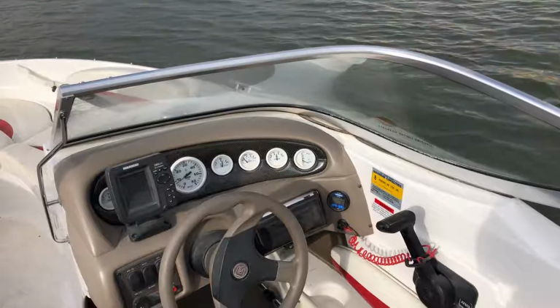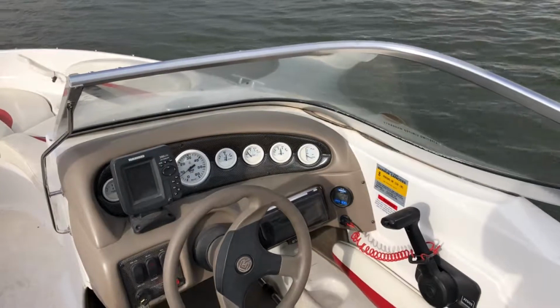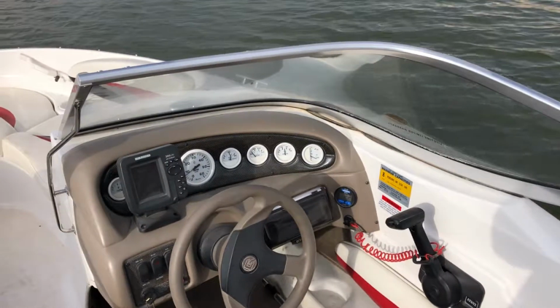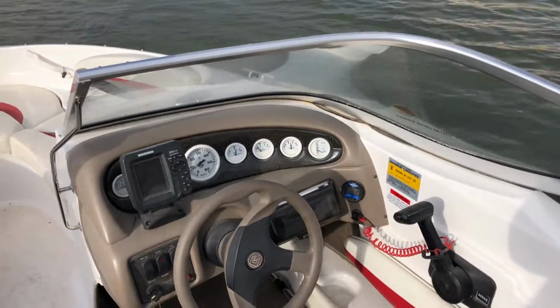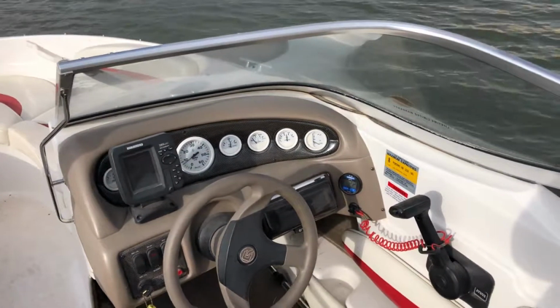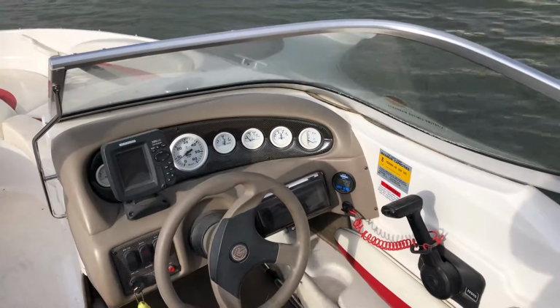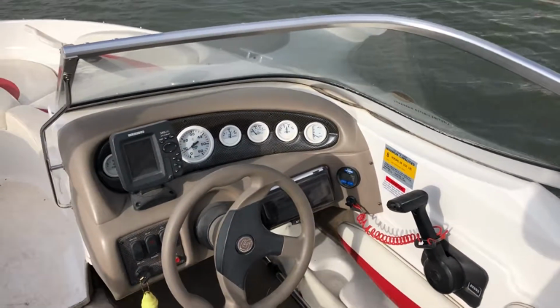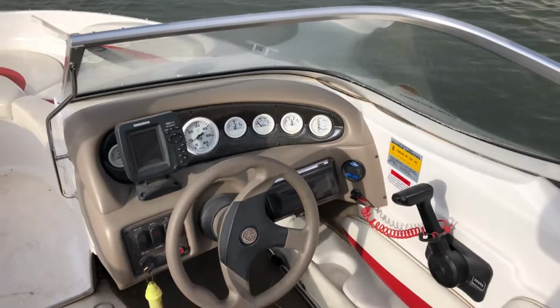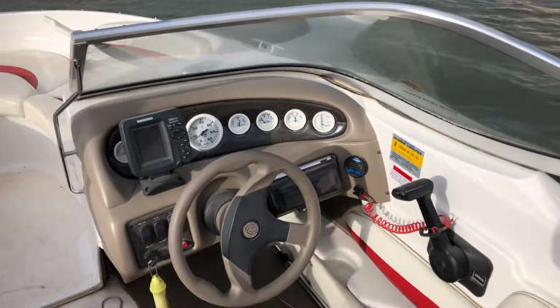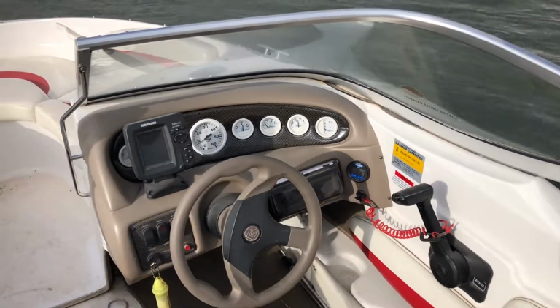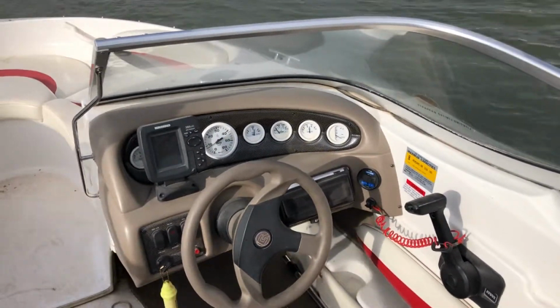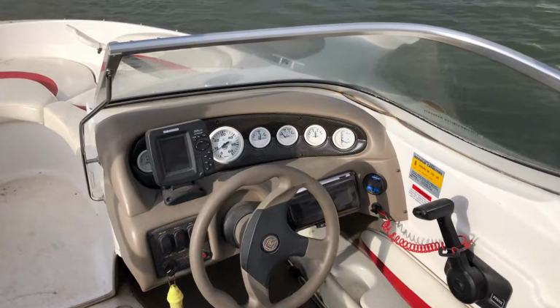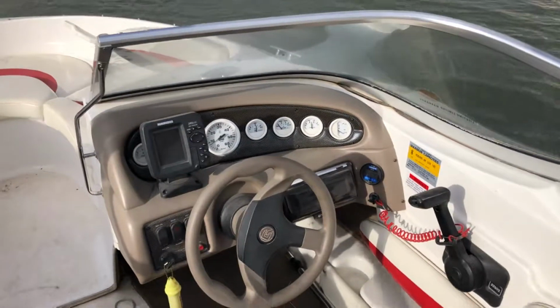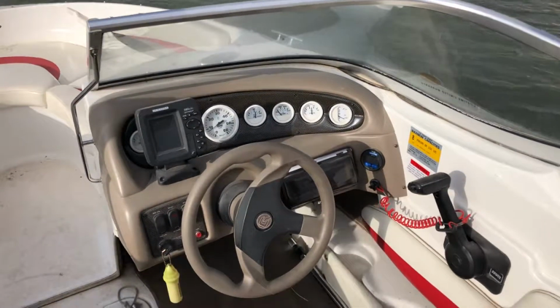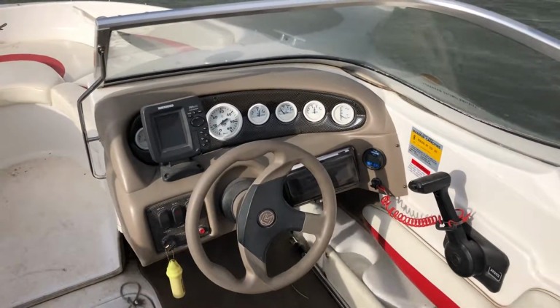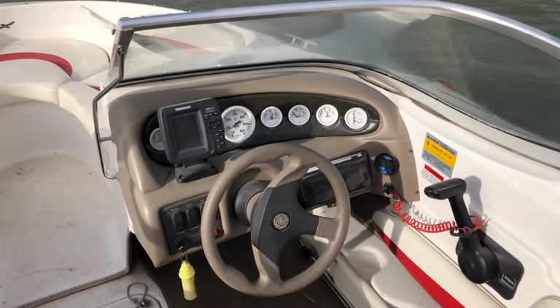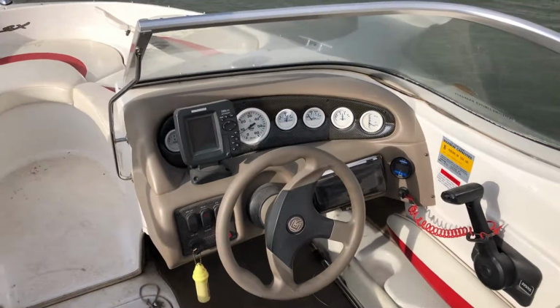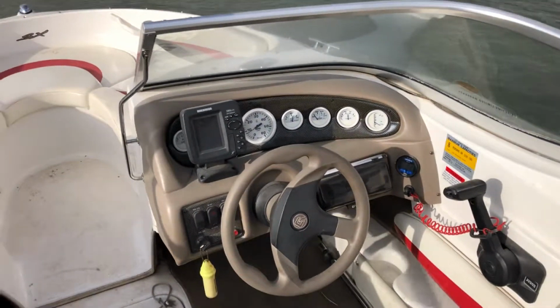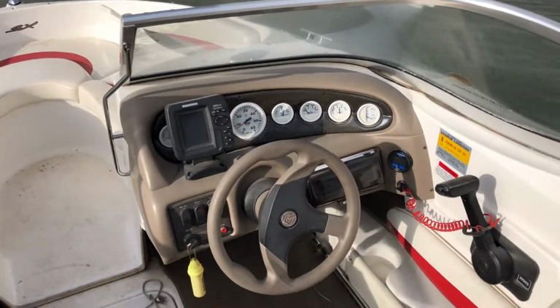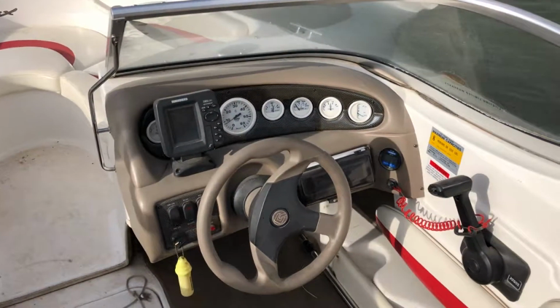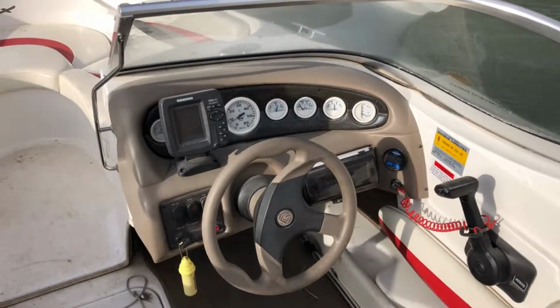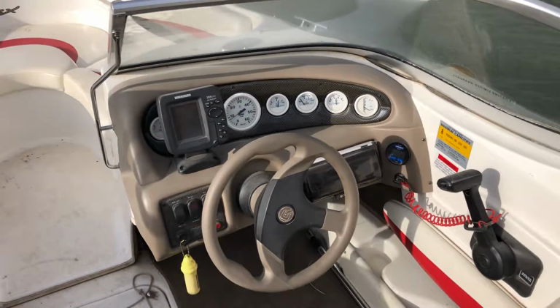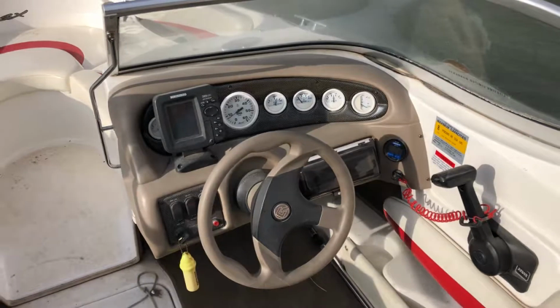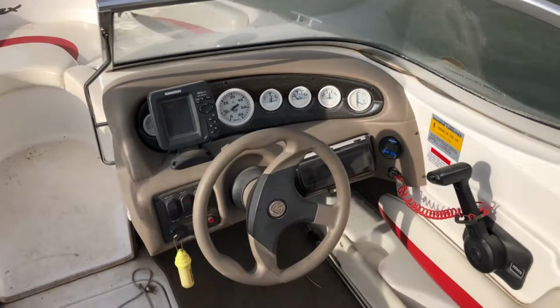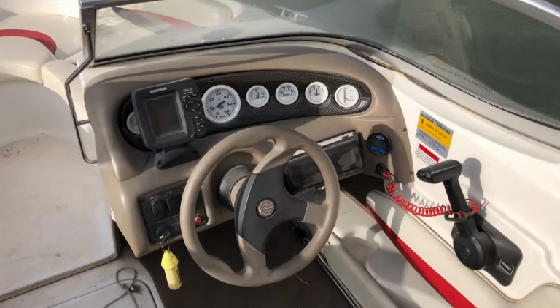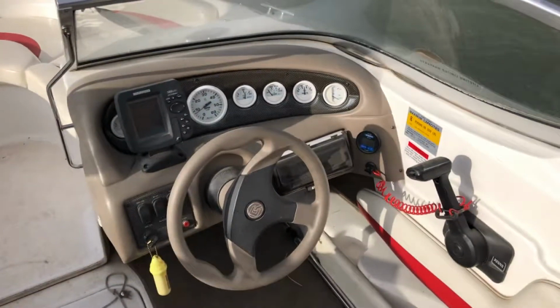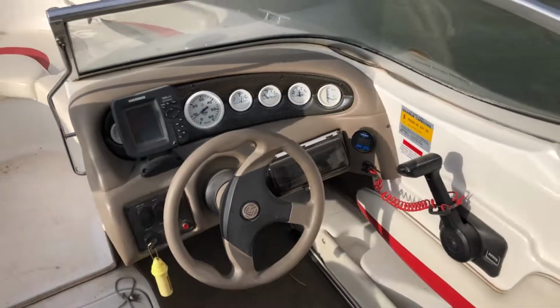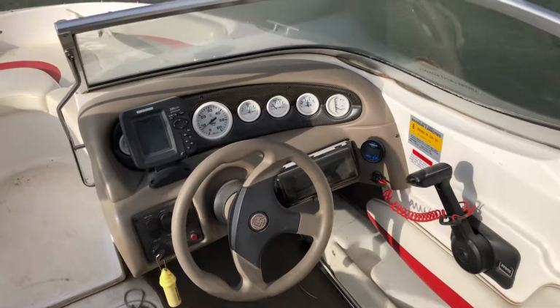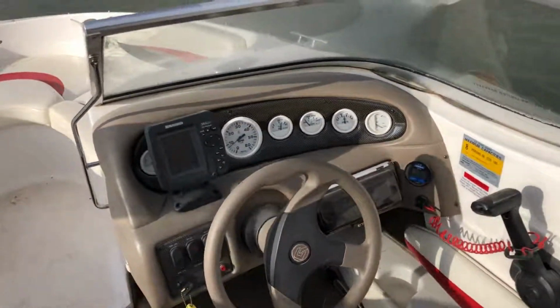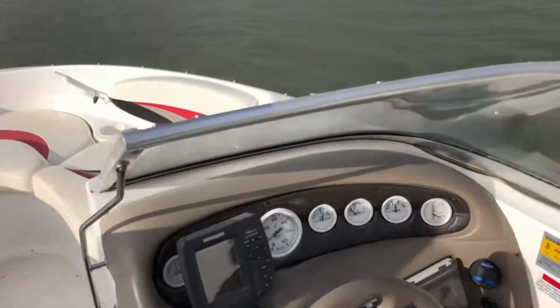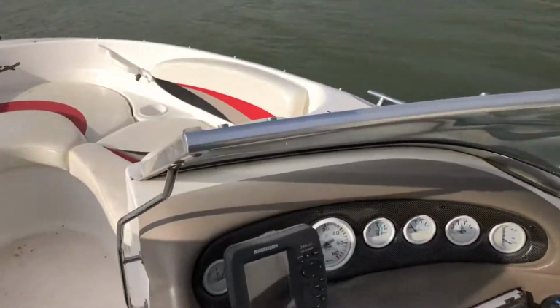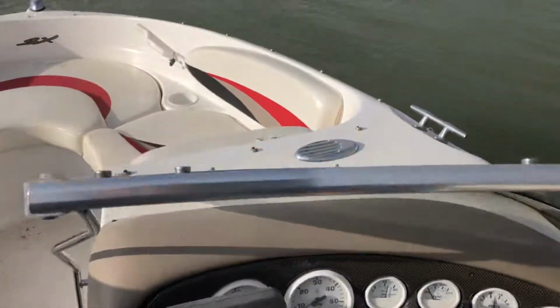All right, we're in the little red Glastron SX175. Going to do a quick run-up test. The thing runs fantastic. I got it up to almost 45 miles per hour at our lake elevation. She's got a great hole shot, so let's give her a run.